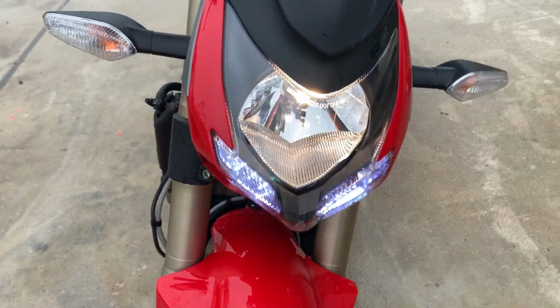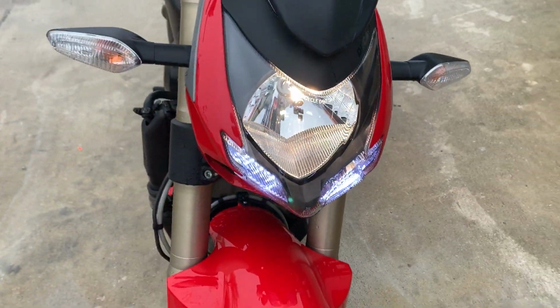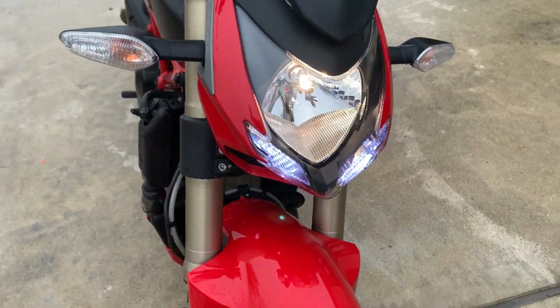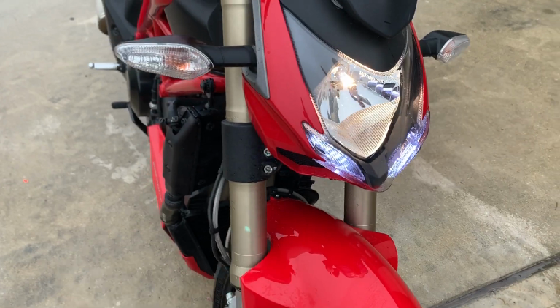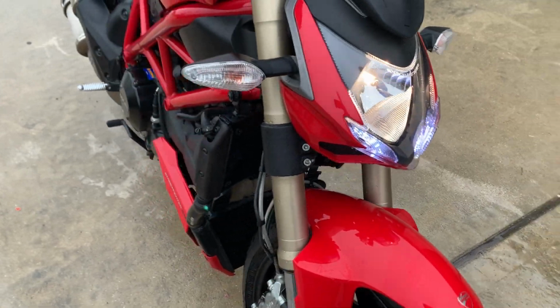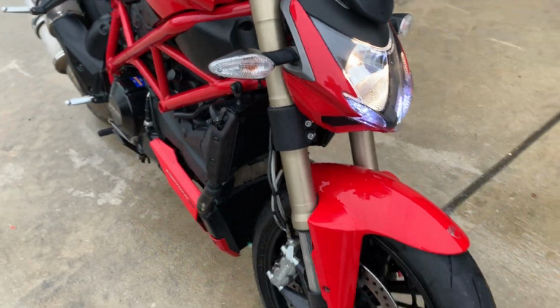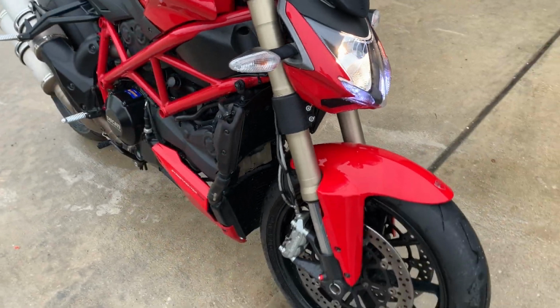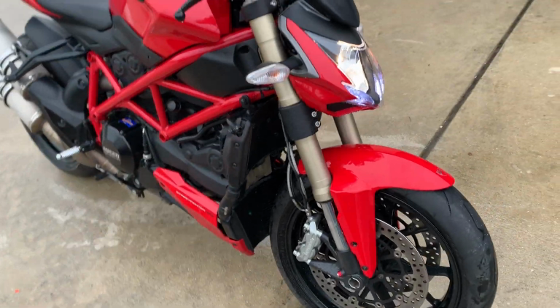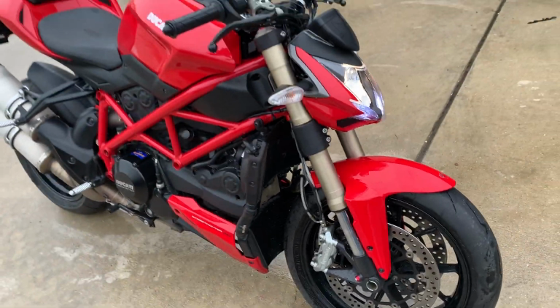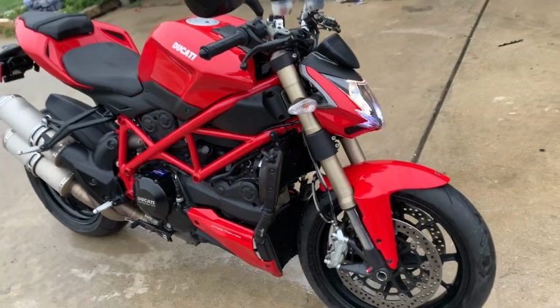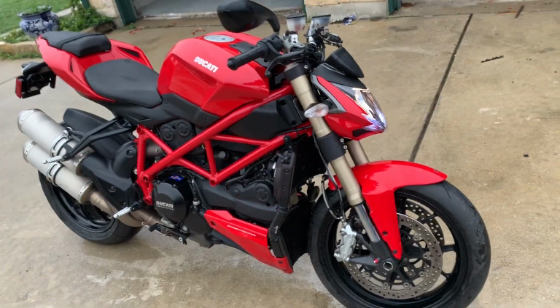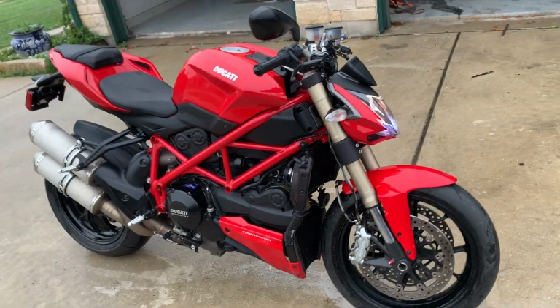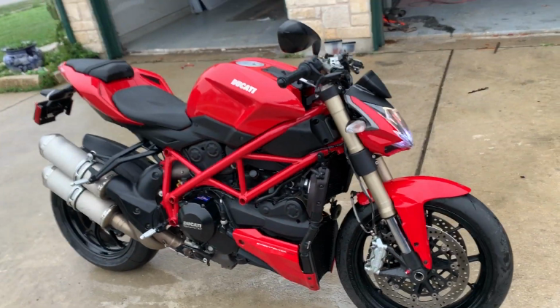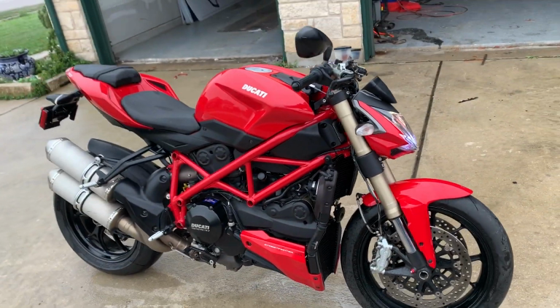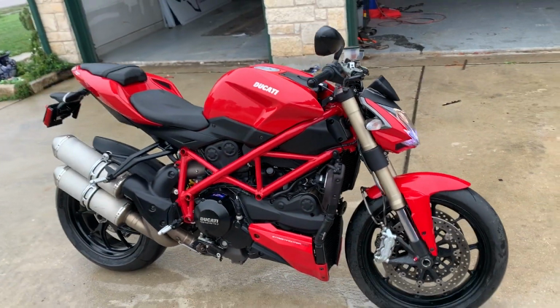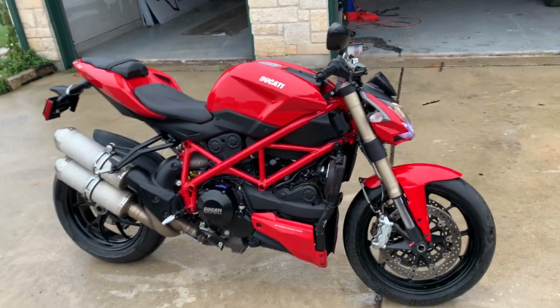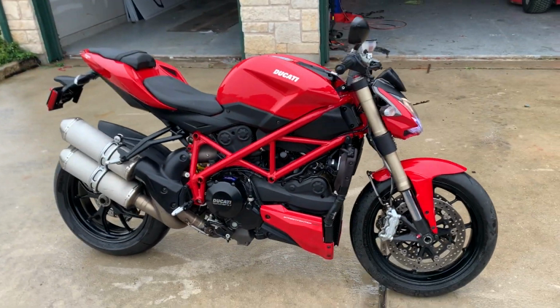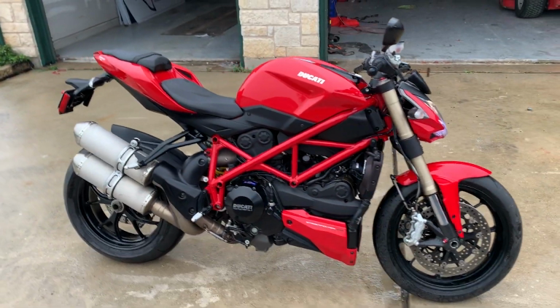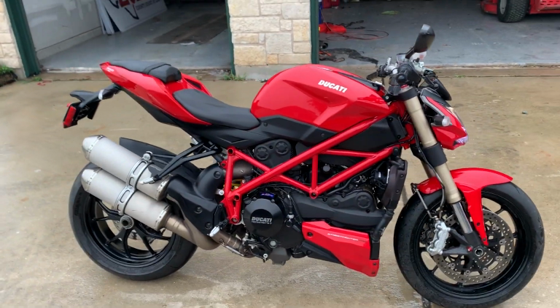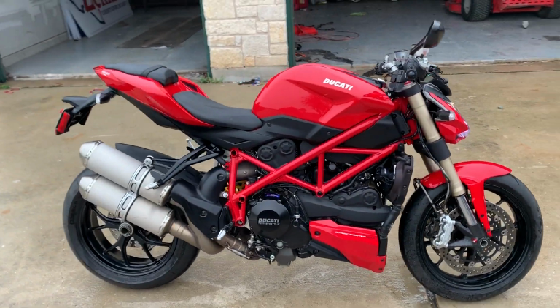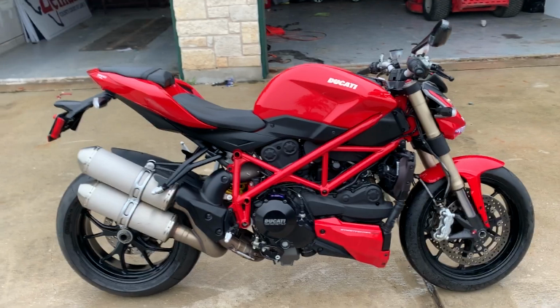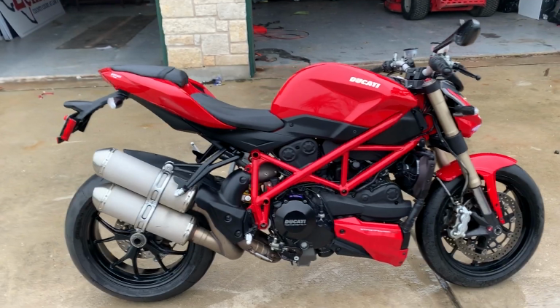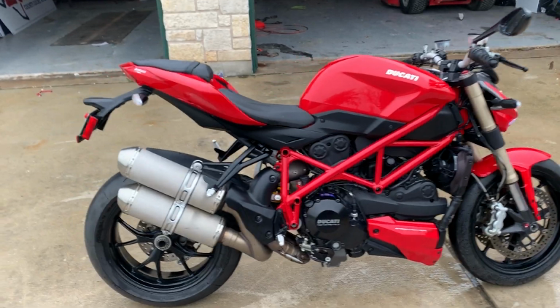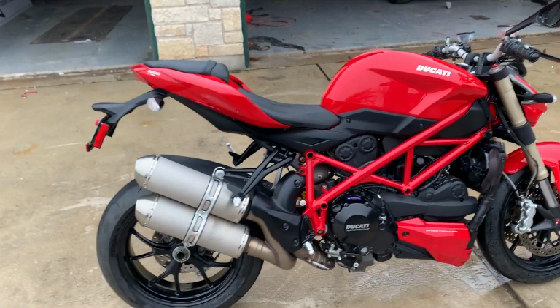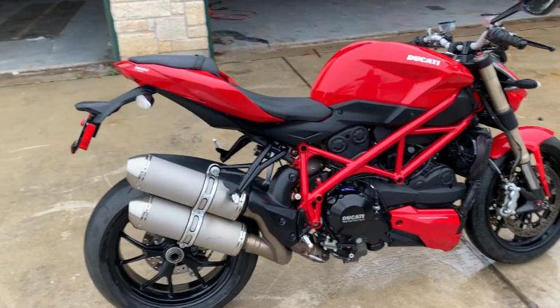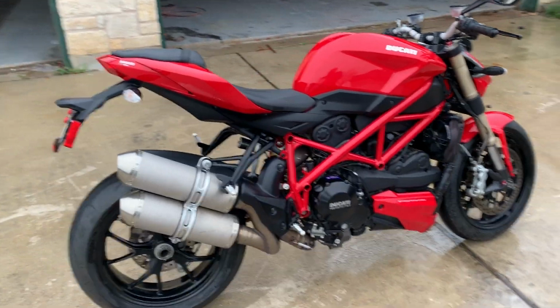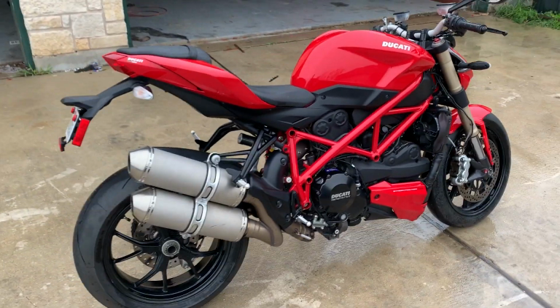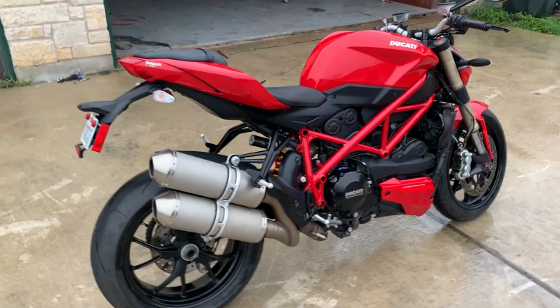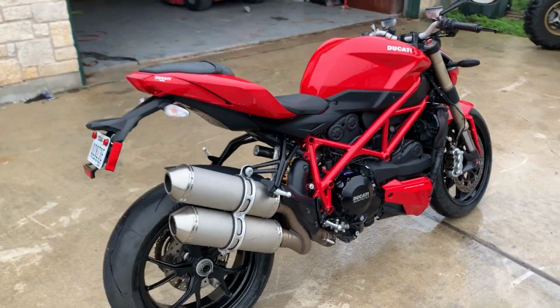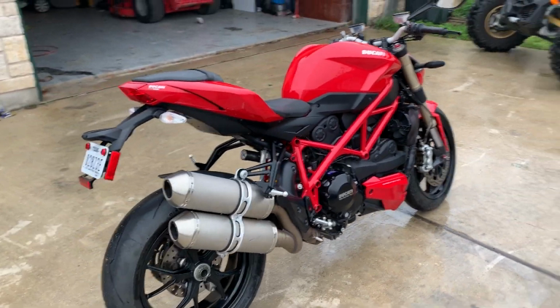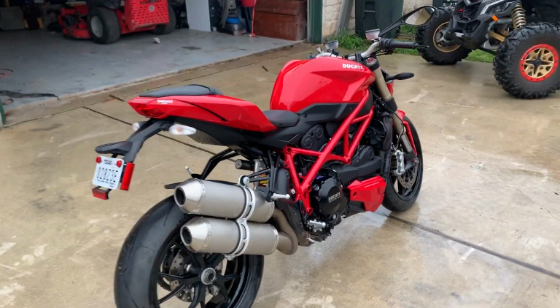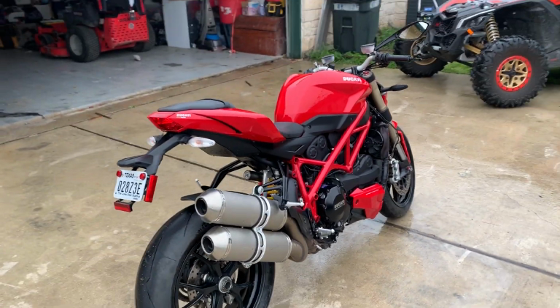Everything on the bike is perfect. I'll do a little bit broader view here so you can see it — no scratches, no issues whatsoever.